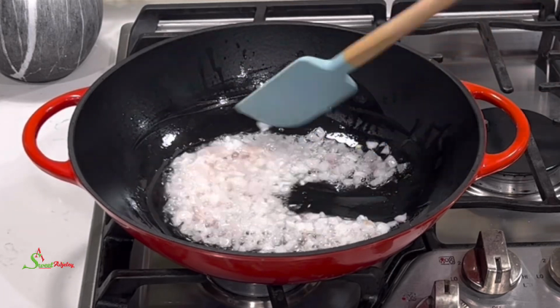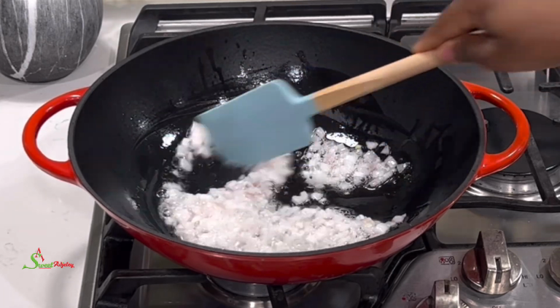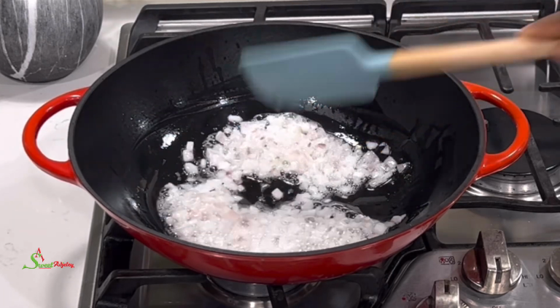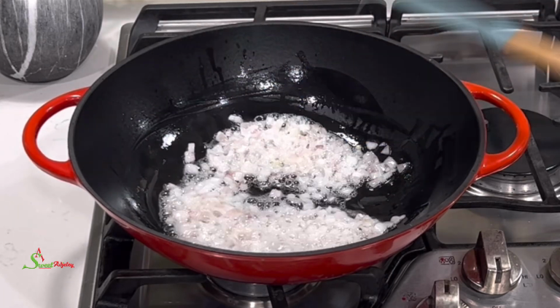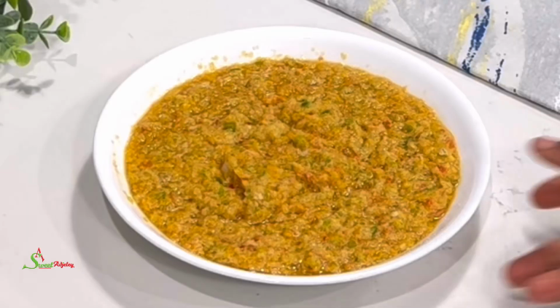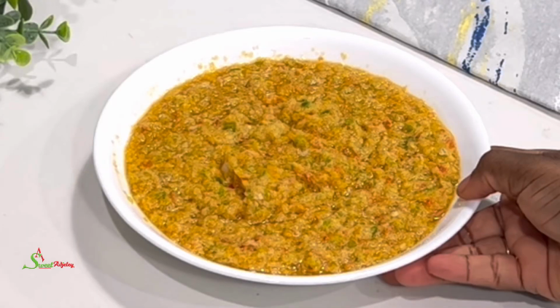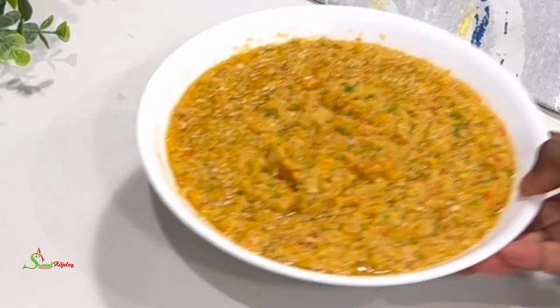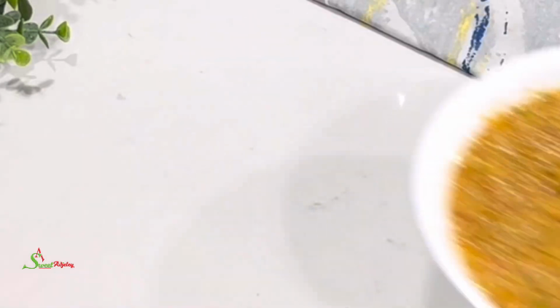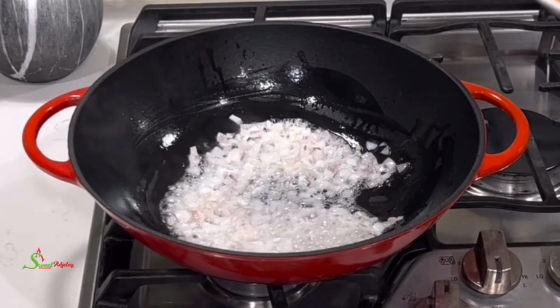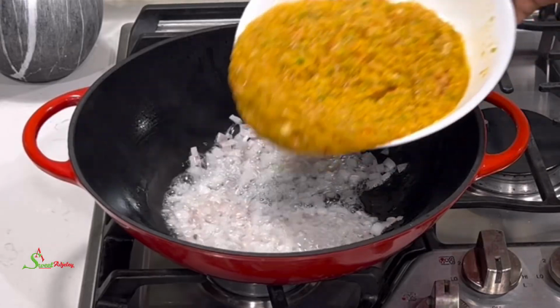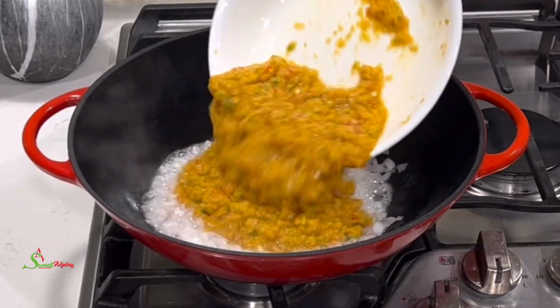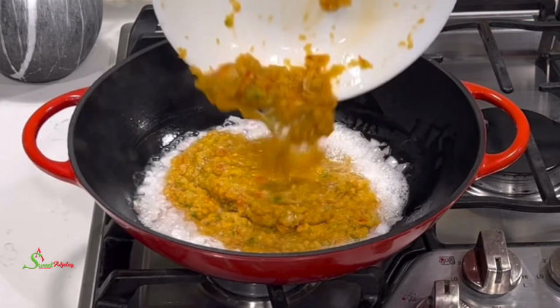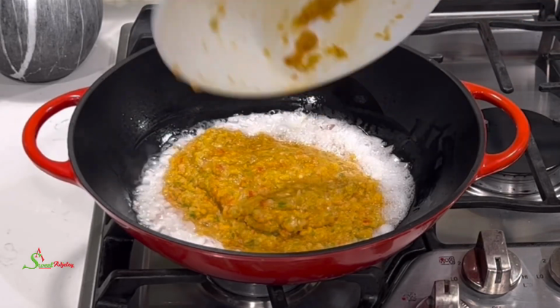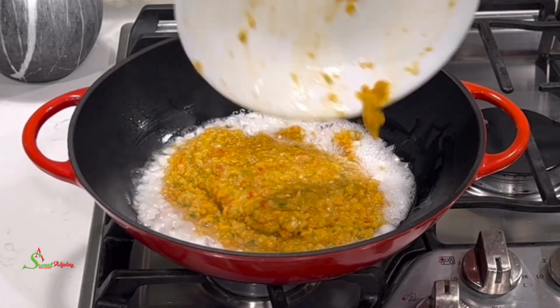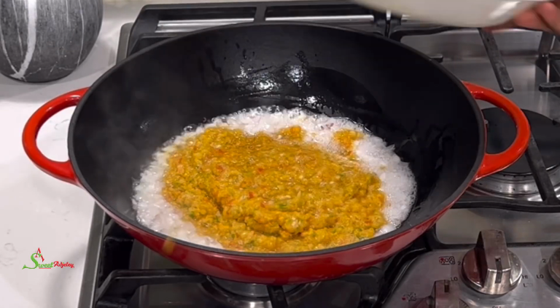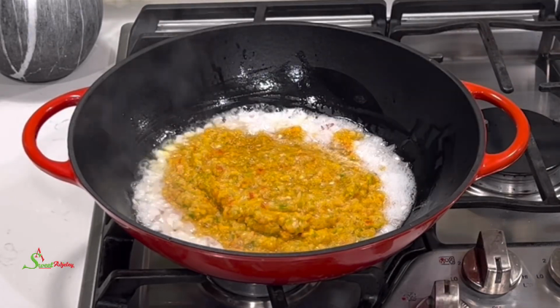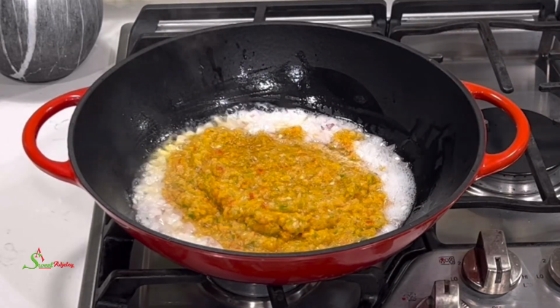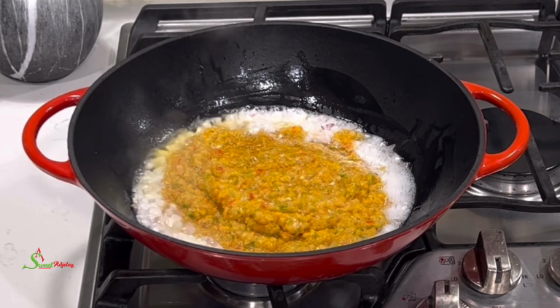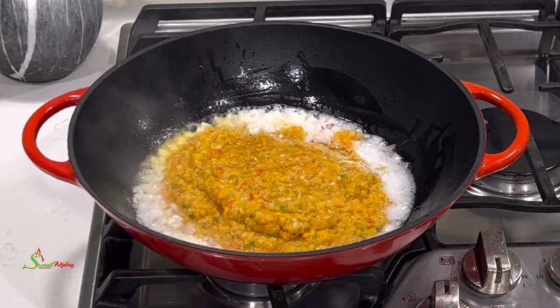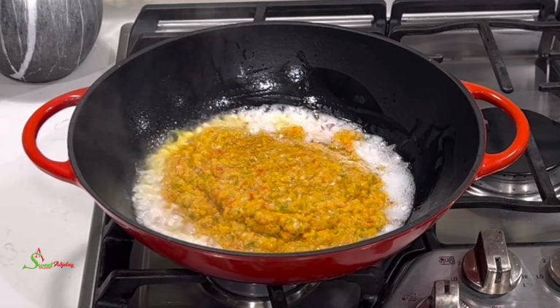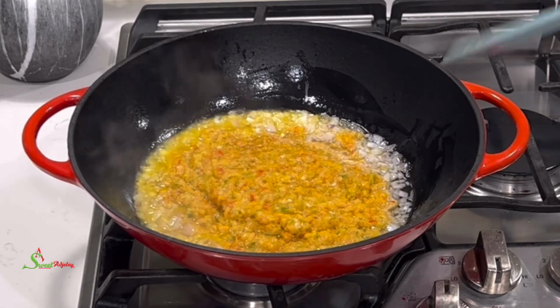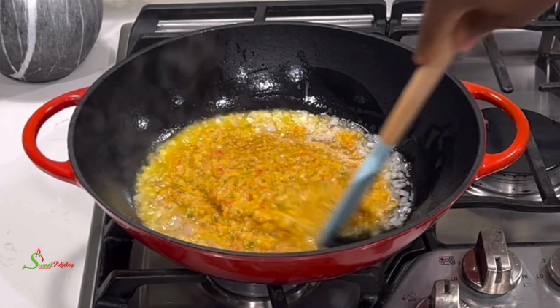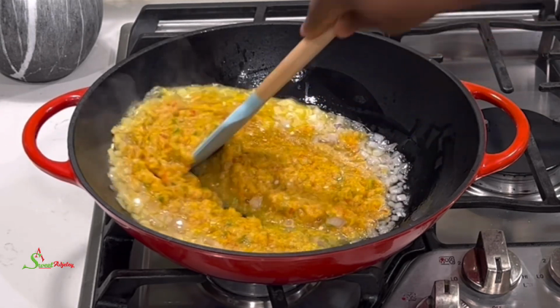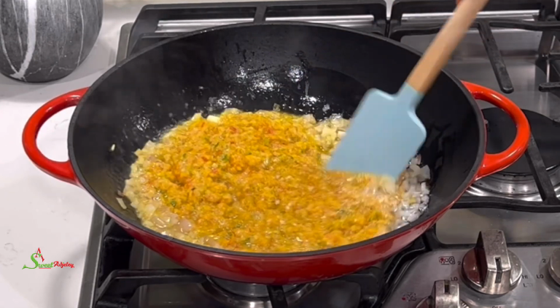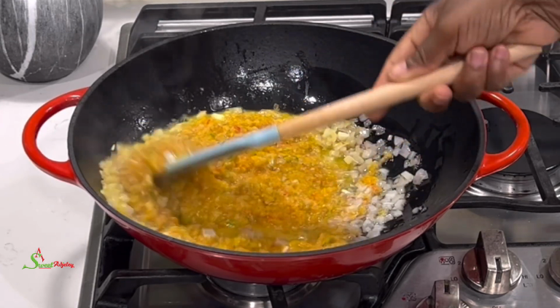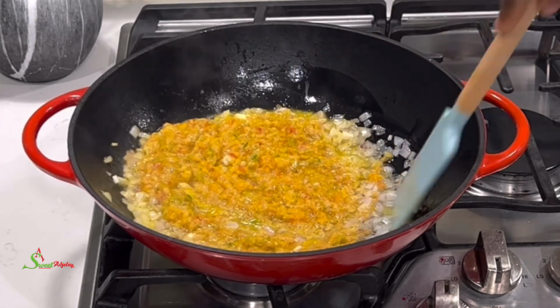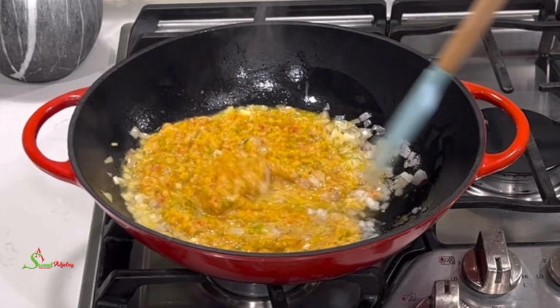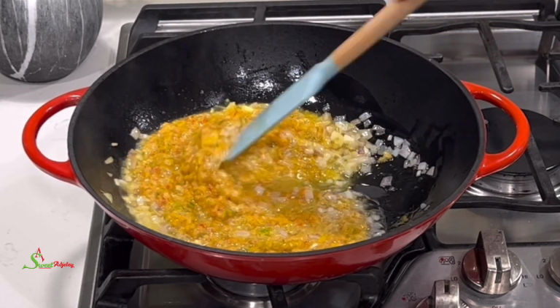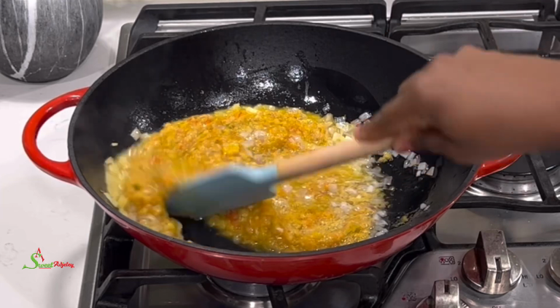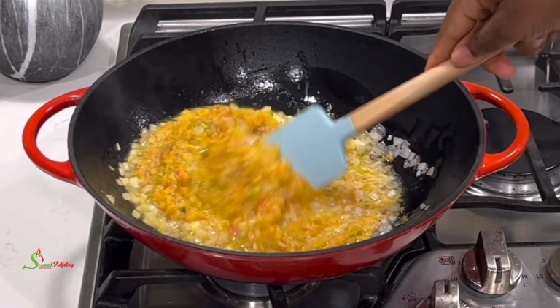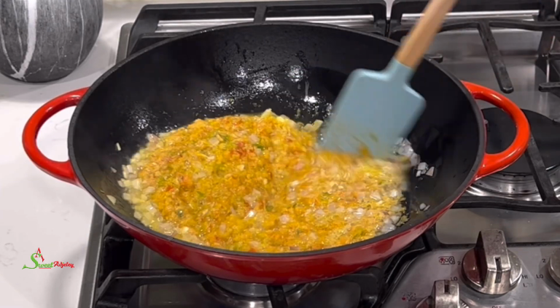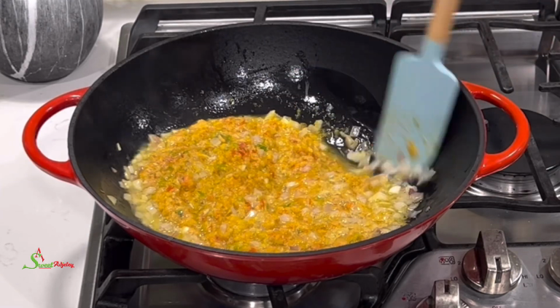We'll then go ahead and add in our blended peppers, stir everything together, and we'll cook it for about 10 to 12 minutes or until all the water is cooked out of it beautifully.